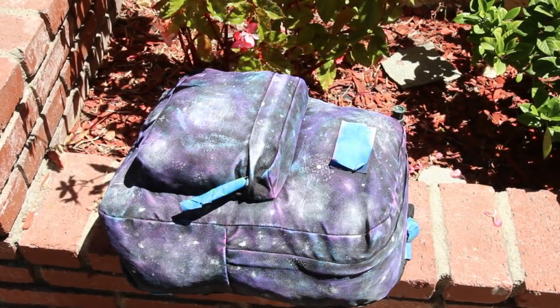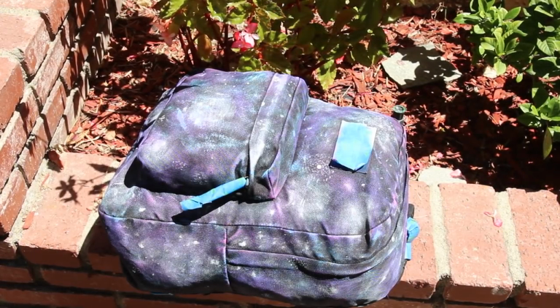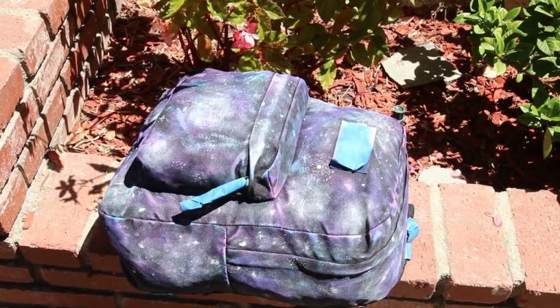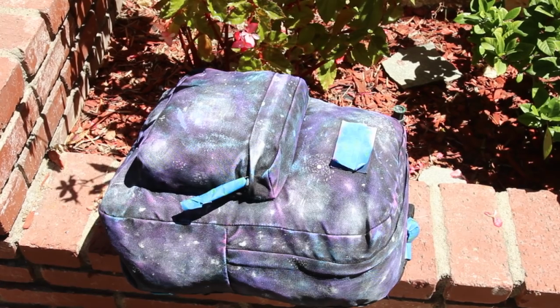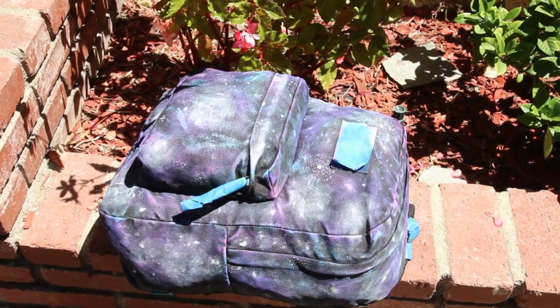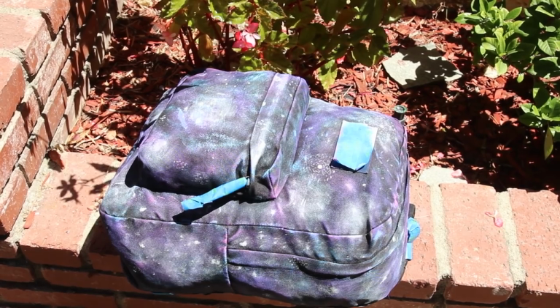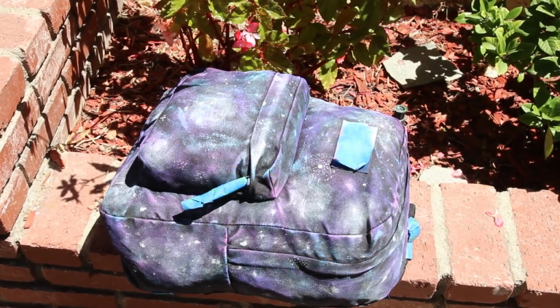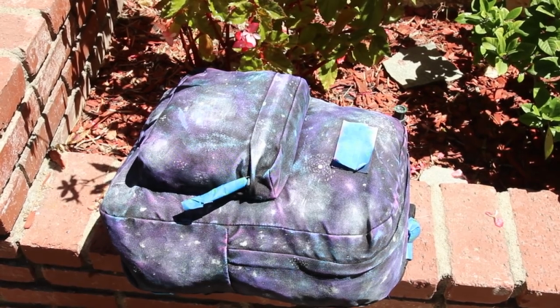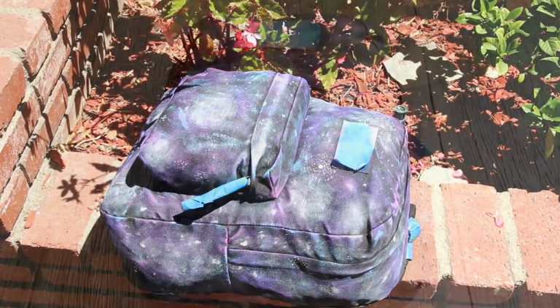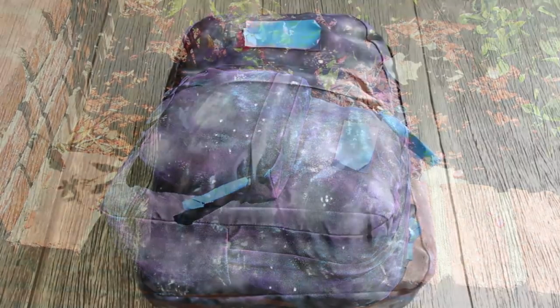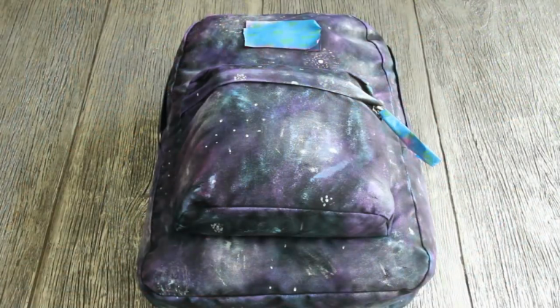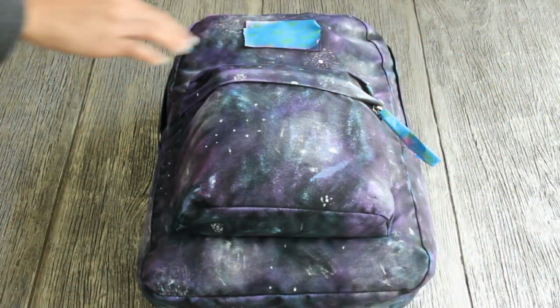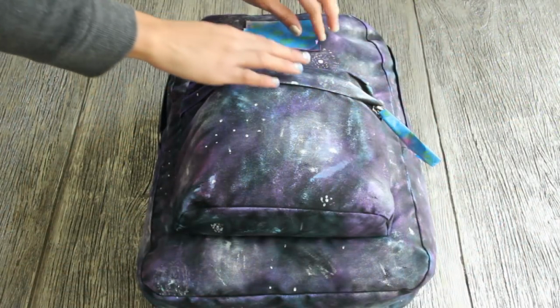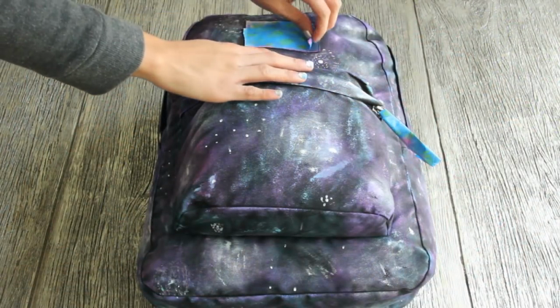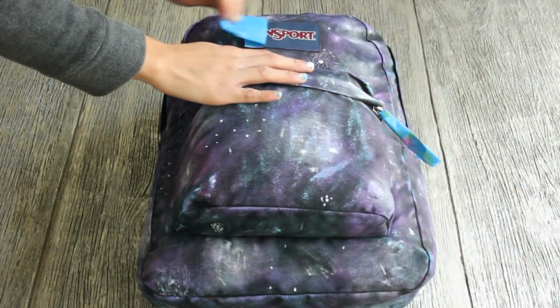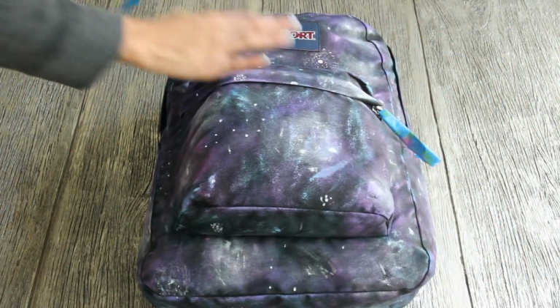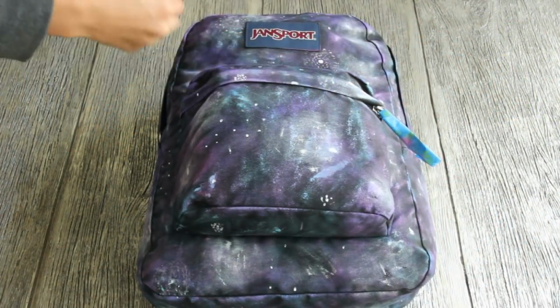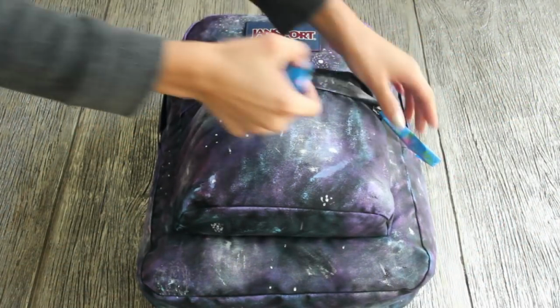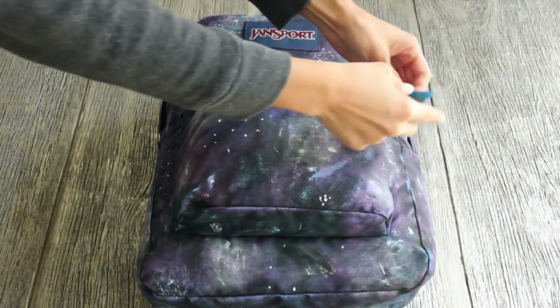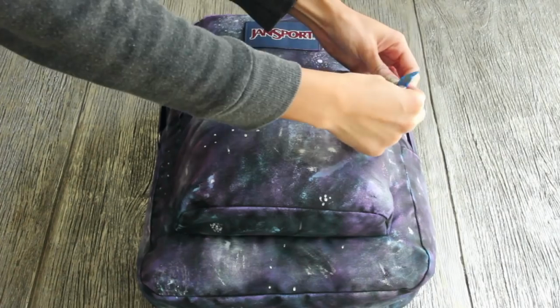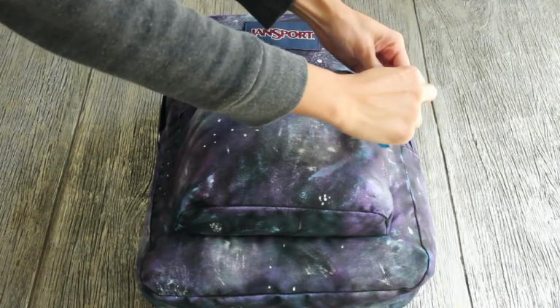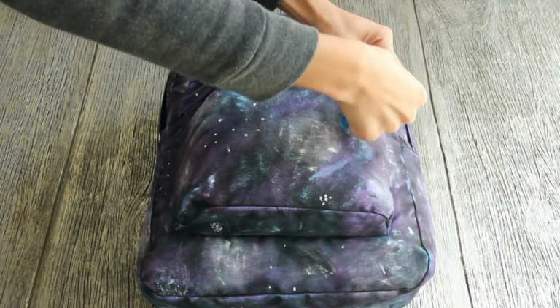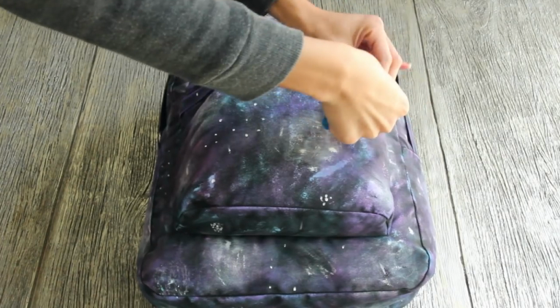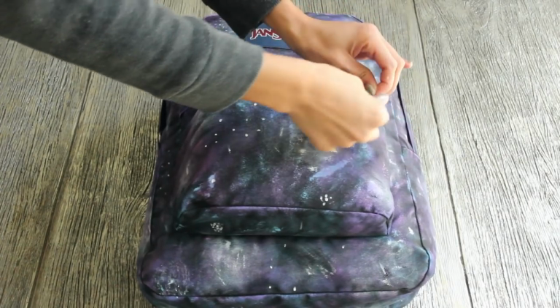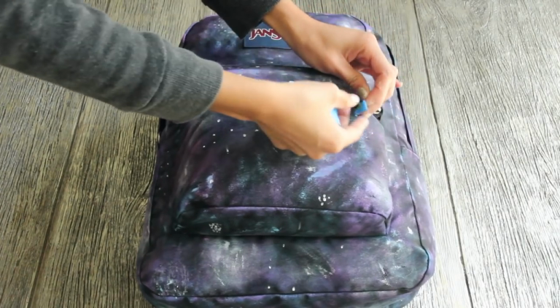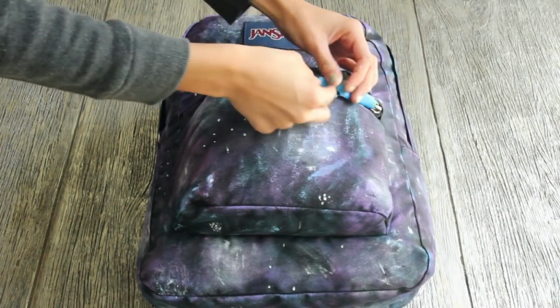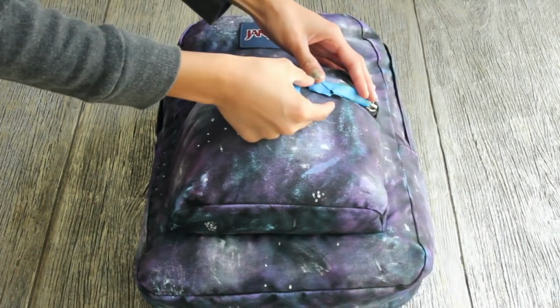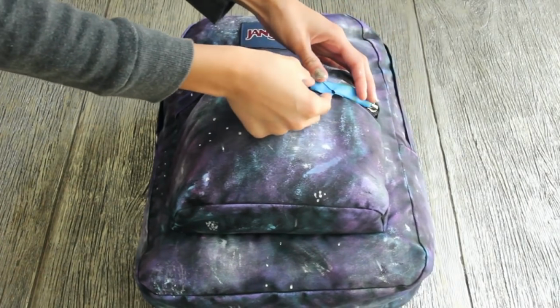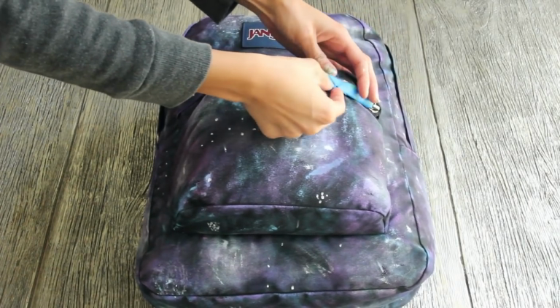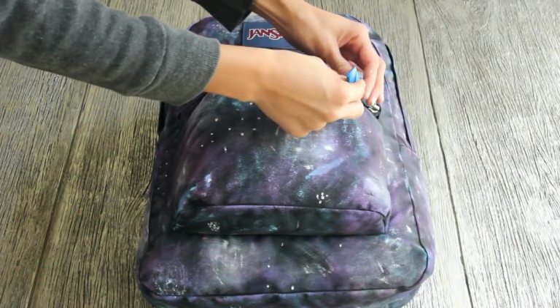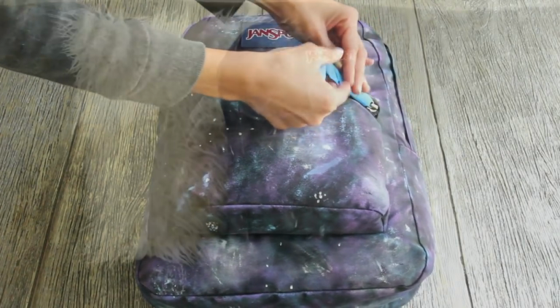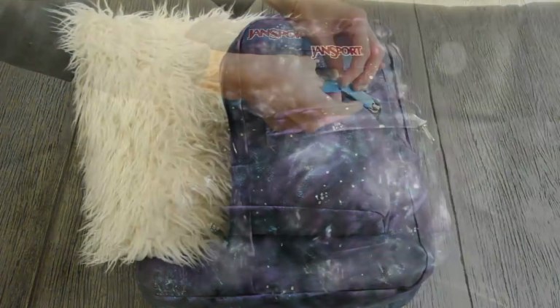Now just set the backpack outside in the sun to dry — mine took about 15 minutes. When it's all dry, you just want to remove the painter's tape and you're all done with the backpack.